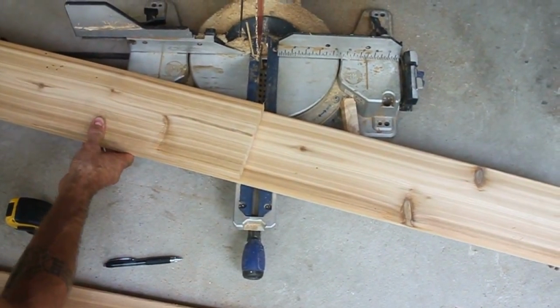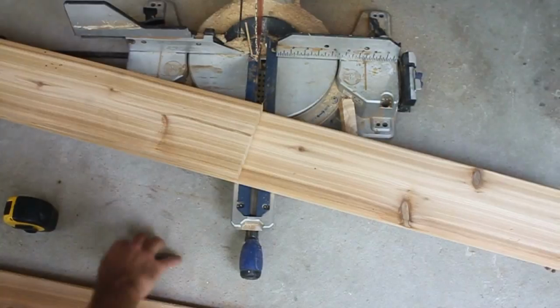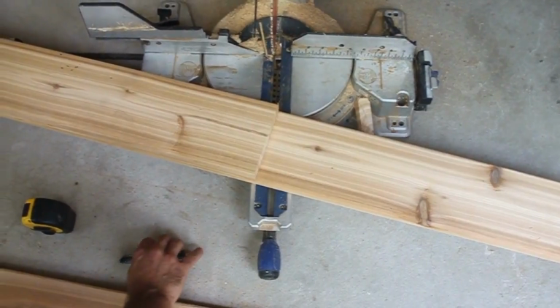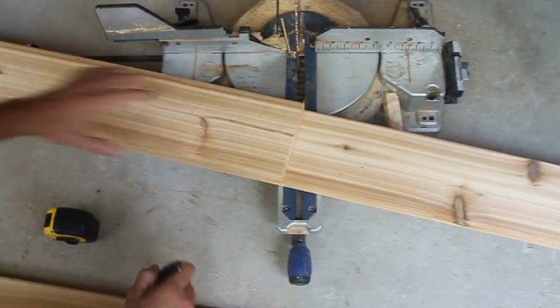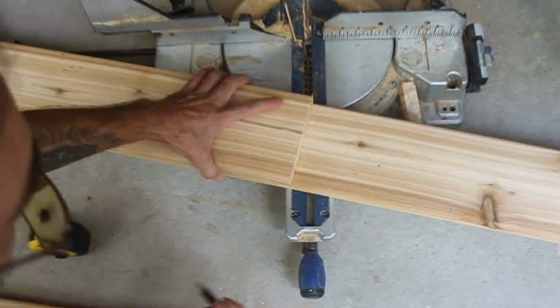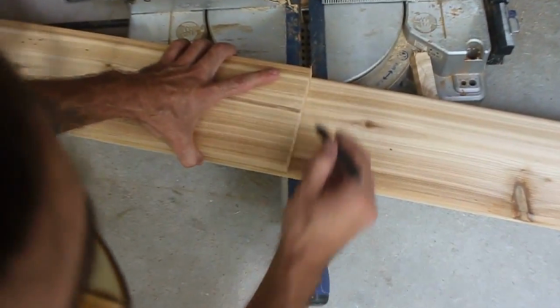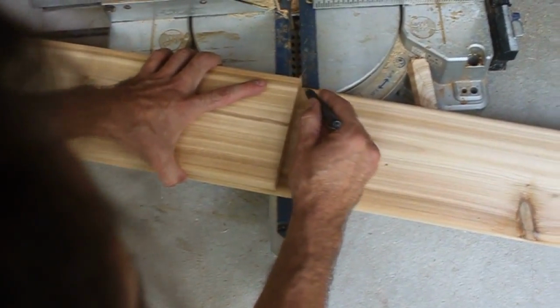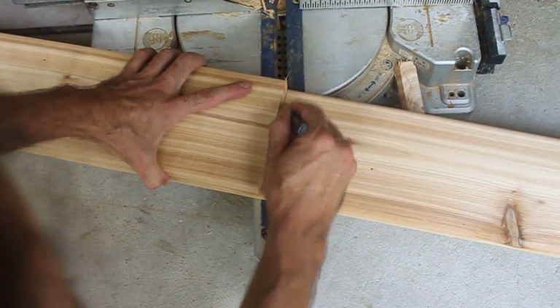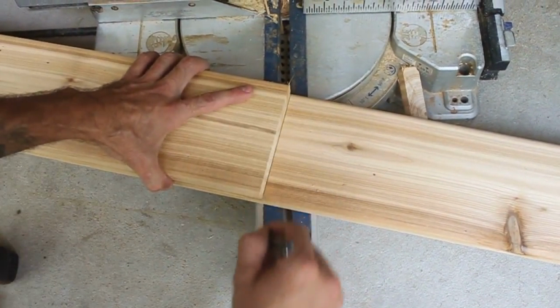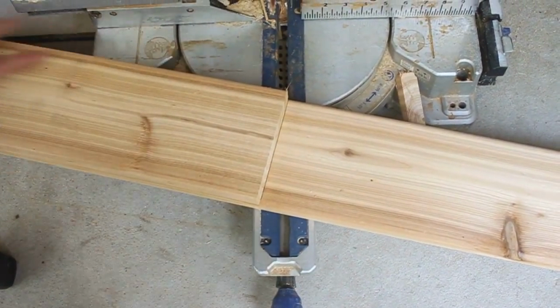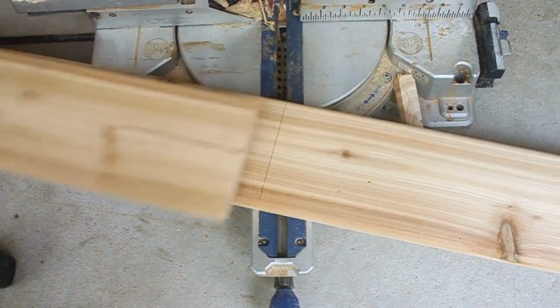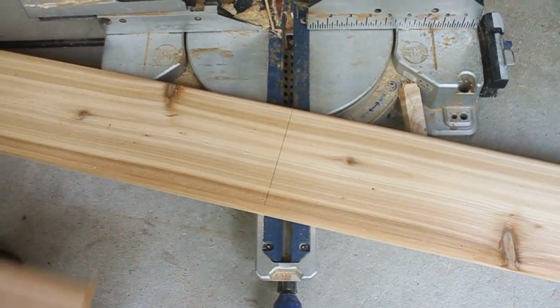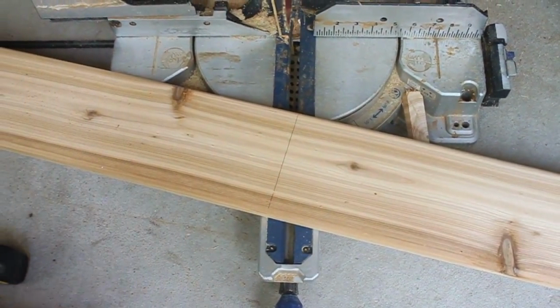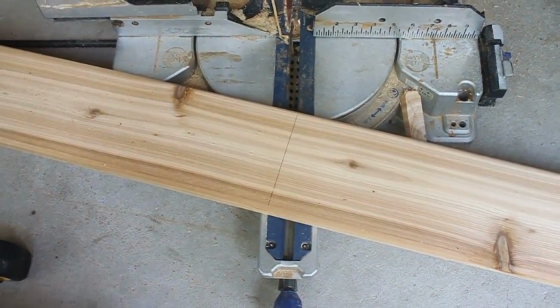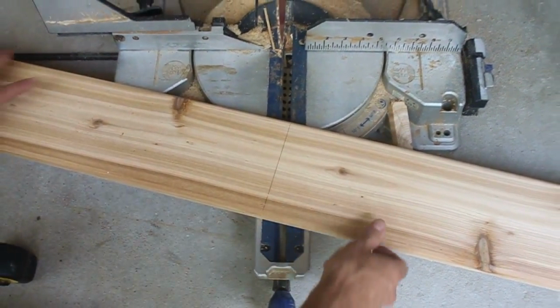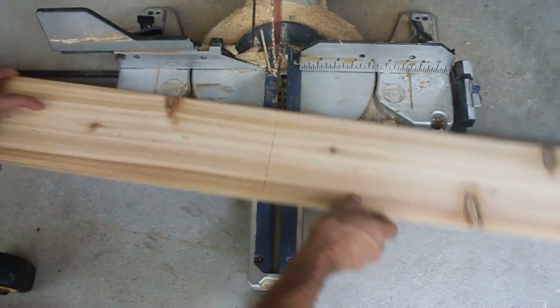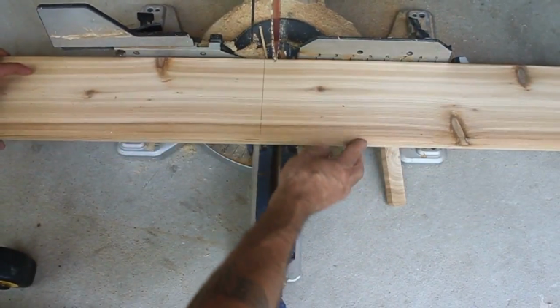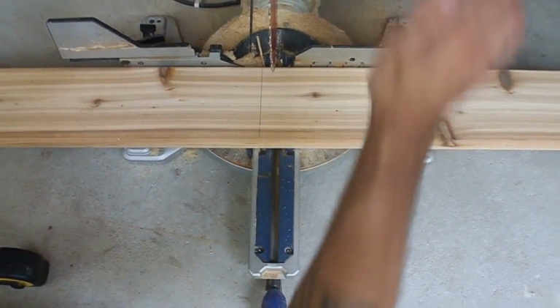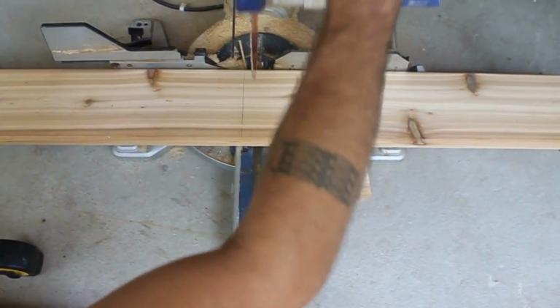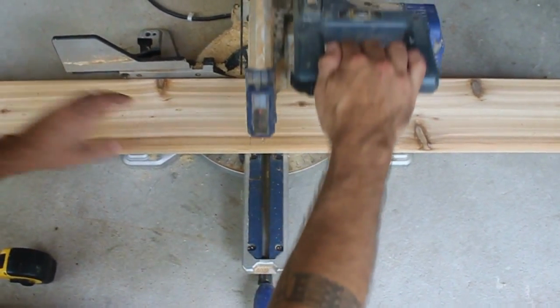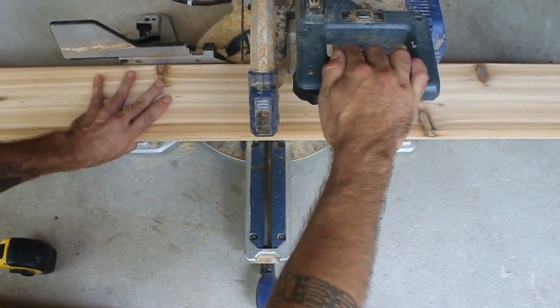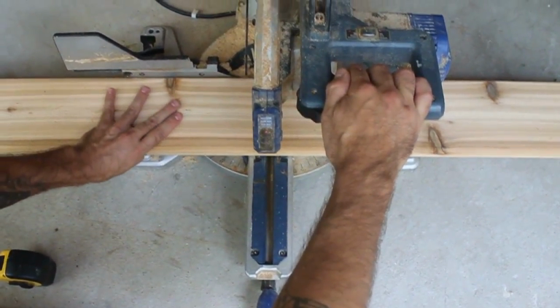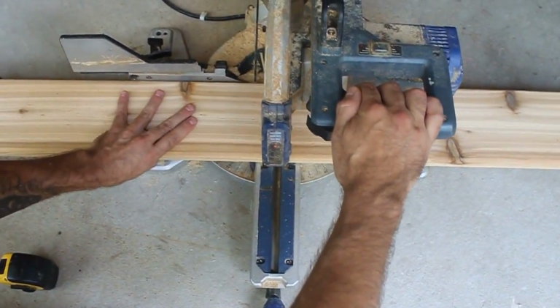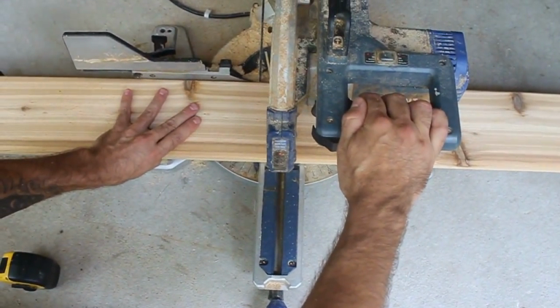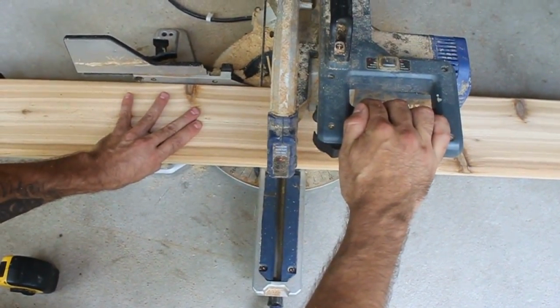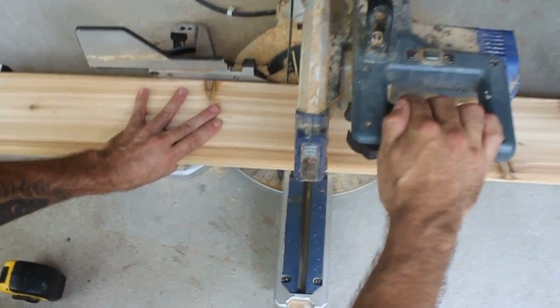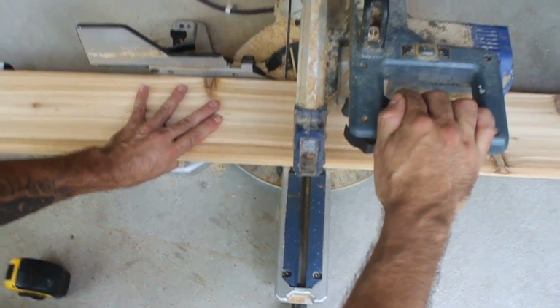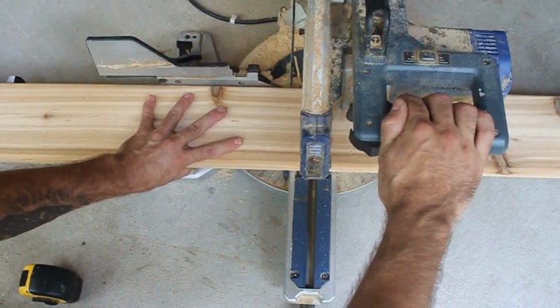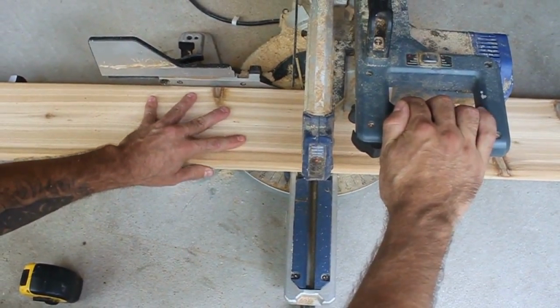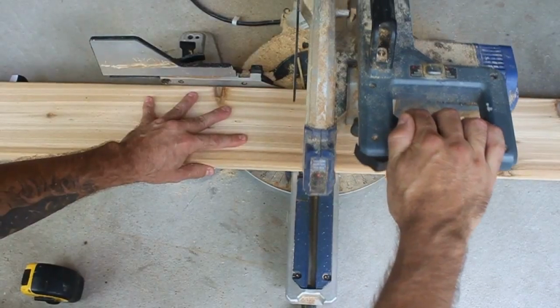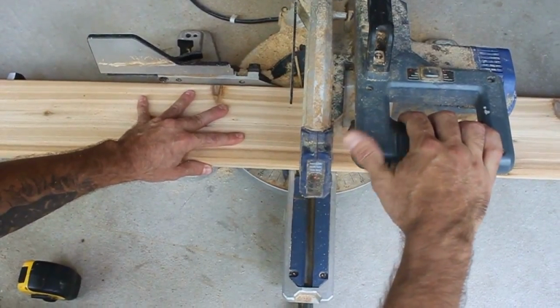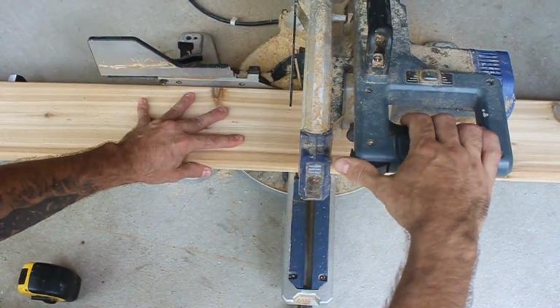Feel the ends, make sure they're good. Draw a line. Cut on the opposite side of the line — if a little bit of the line is left on, that's okay, you can sand that off later.